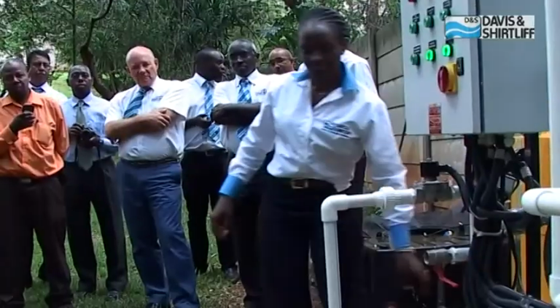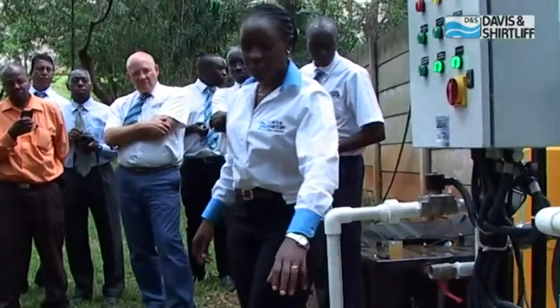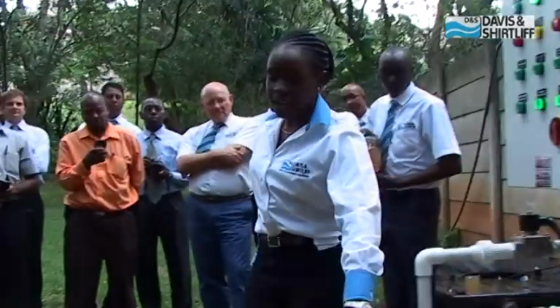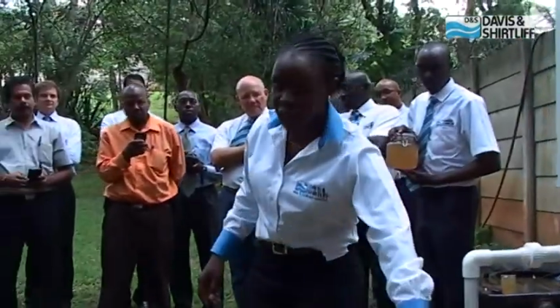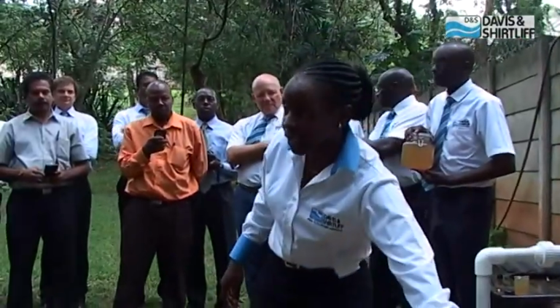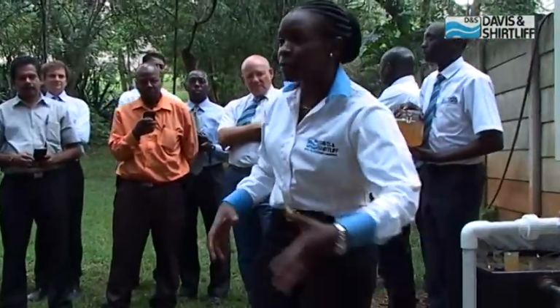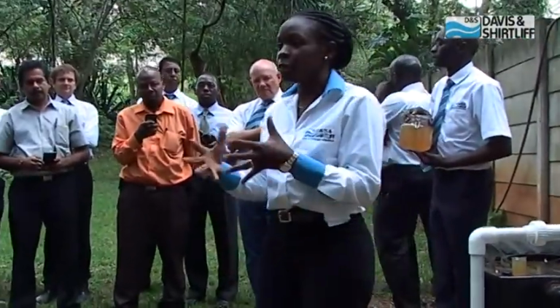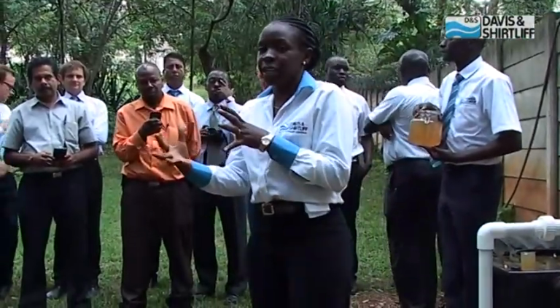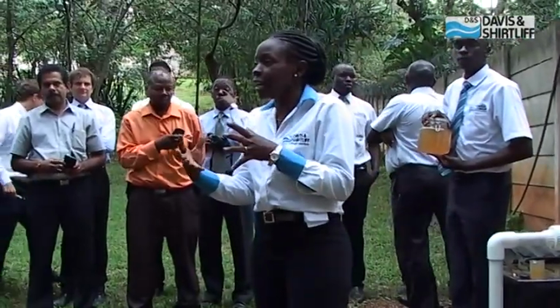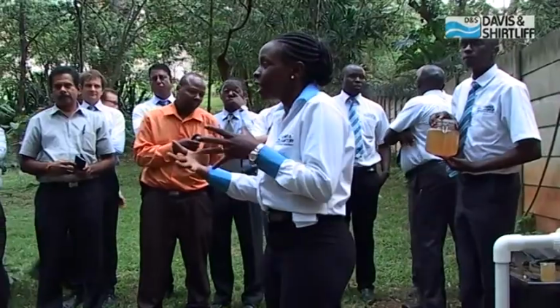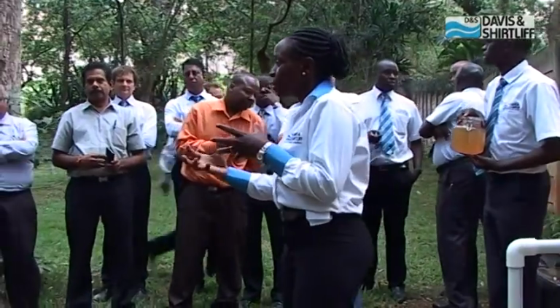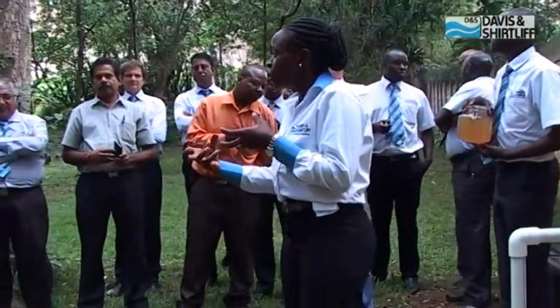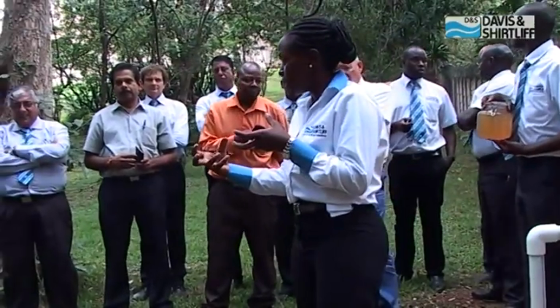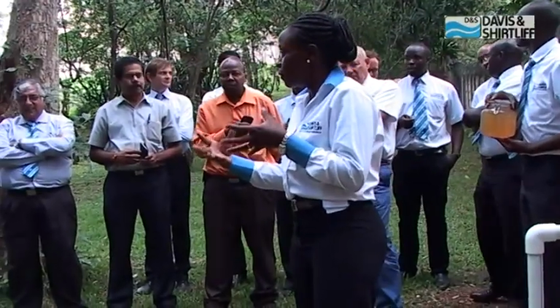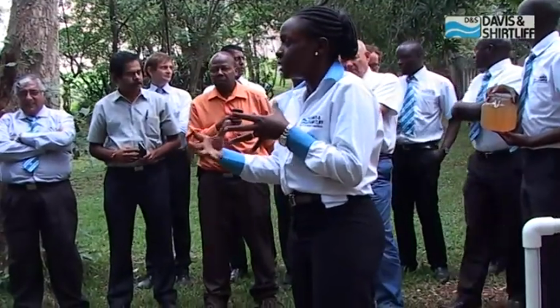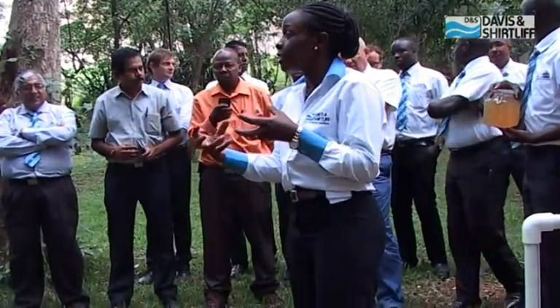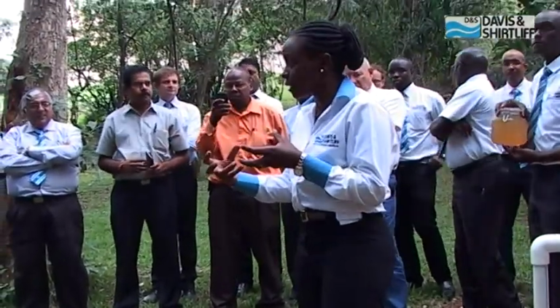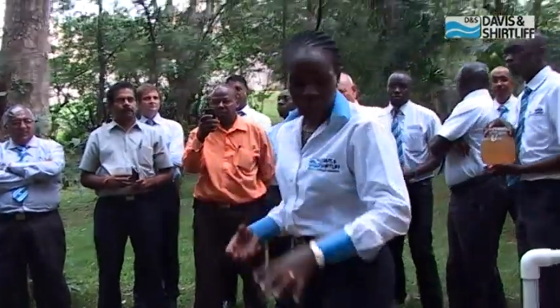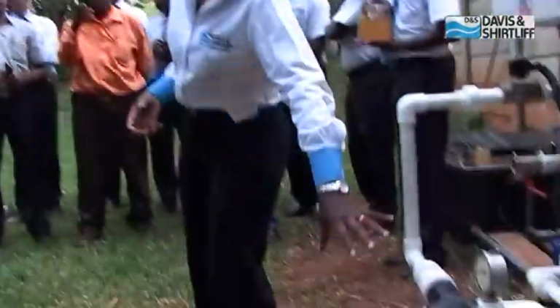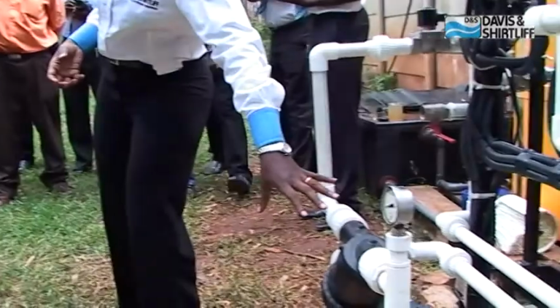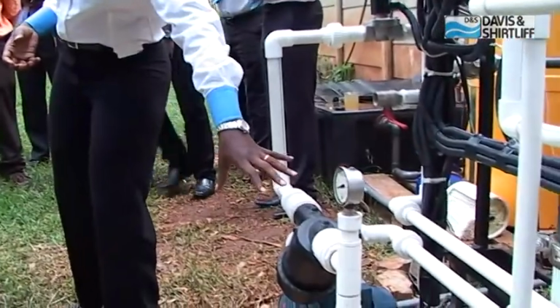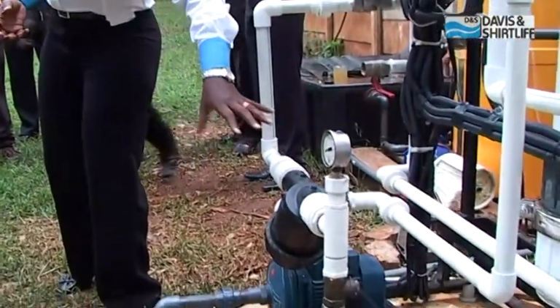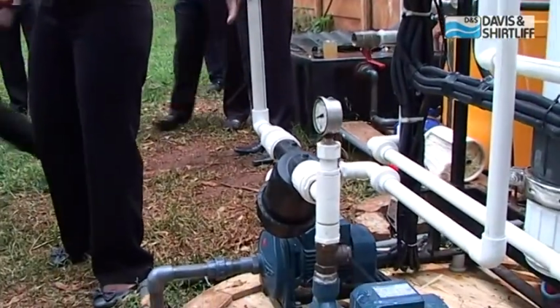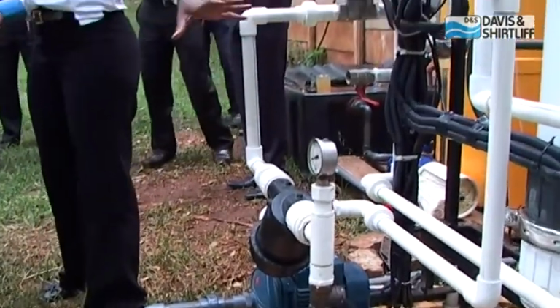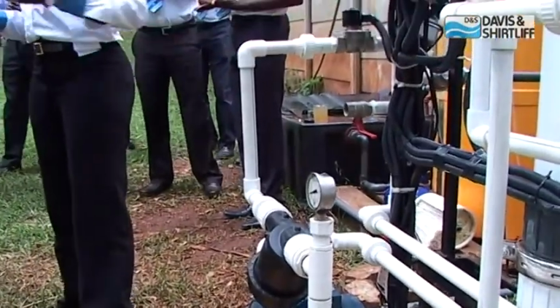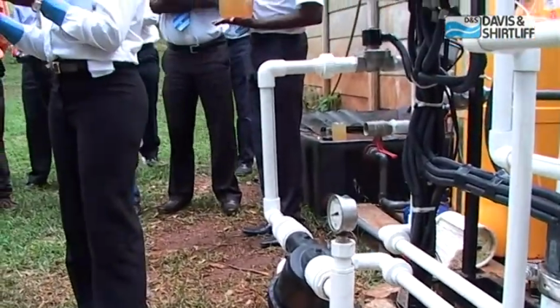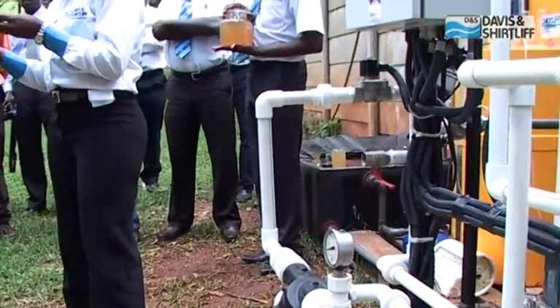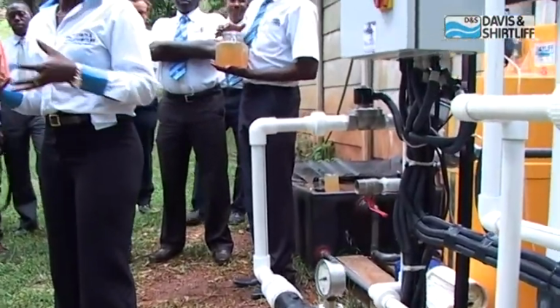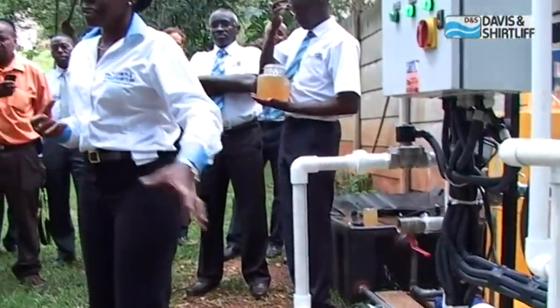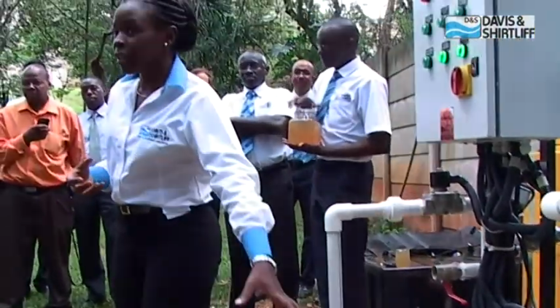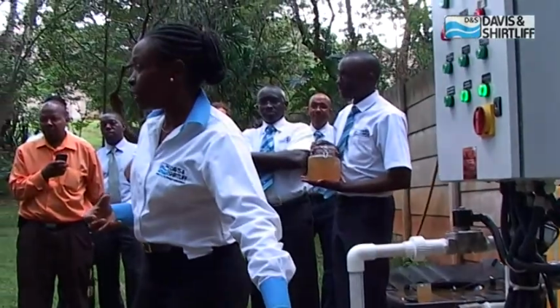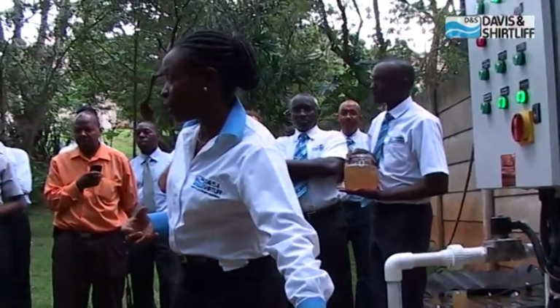We also have a screen filter, which is important — in case there are any large particles in the water, it's able to trap them on the surface before they get to the module, because large particles can damage it. This filter is very easy to maintain and it's washable.